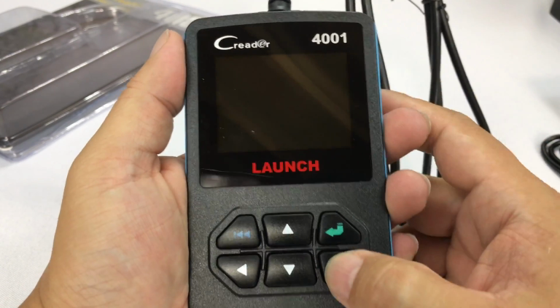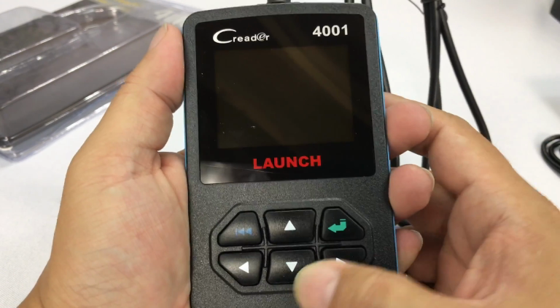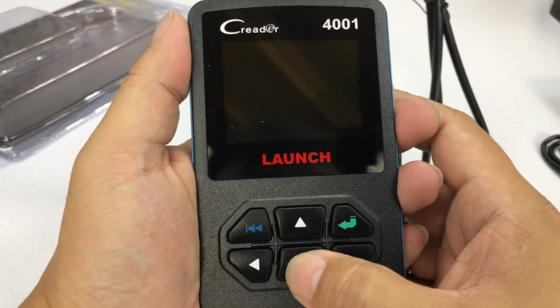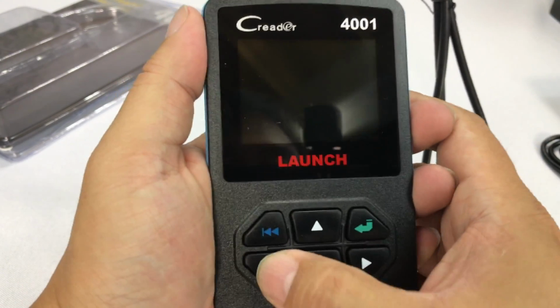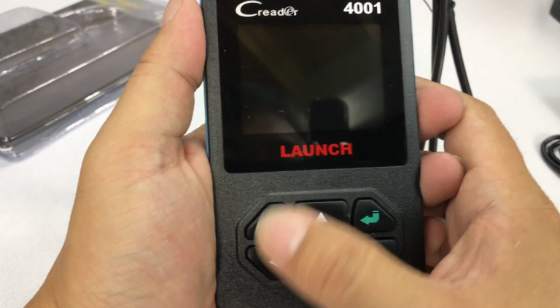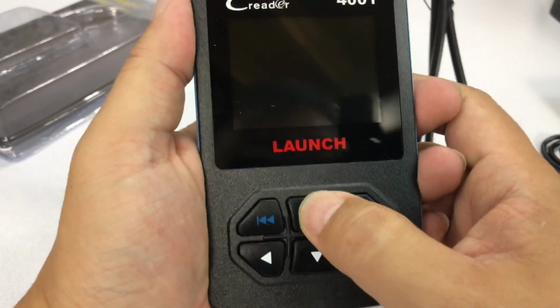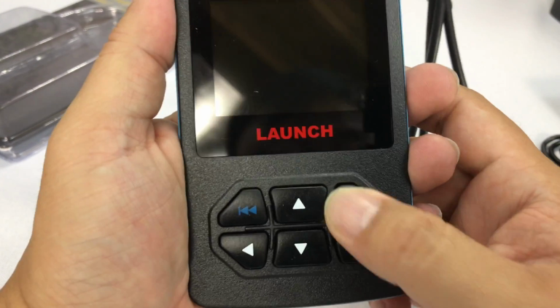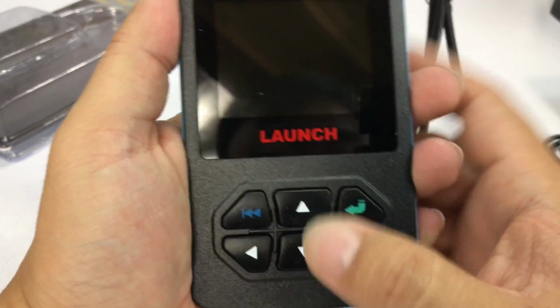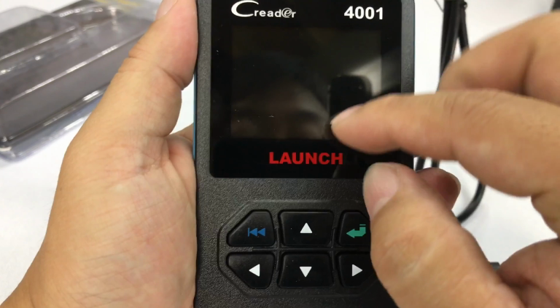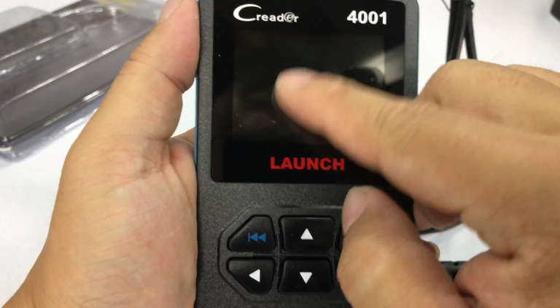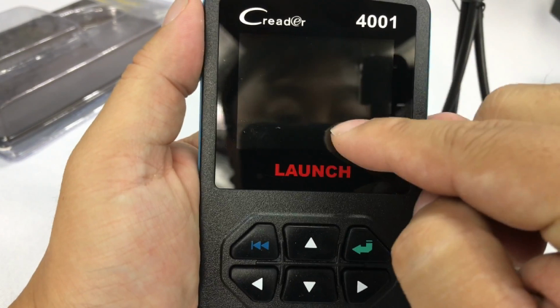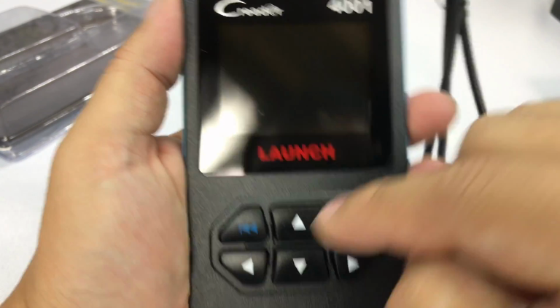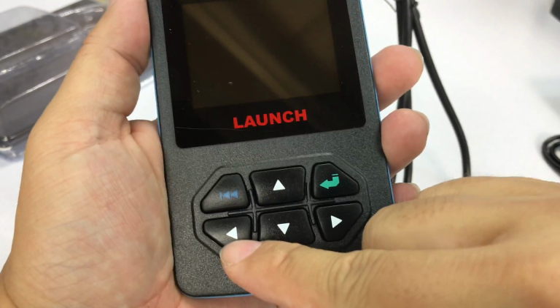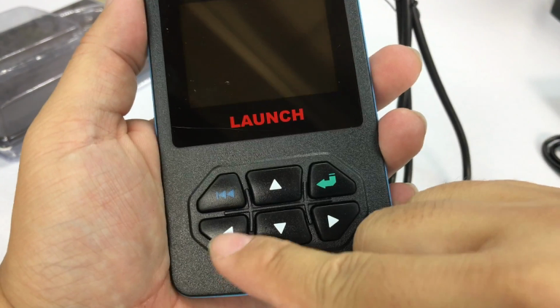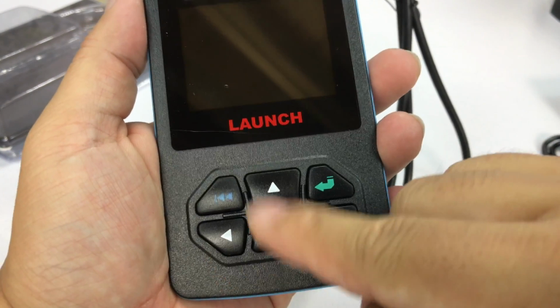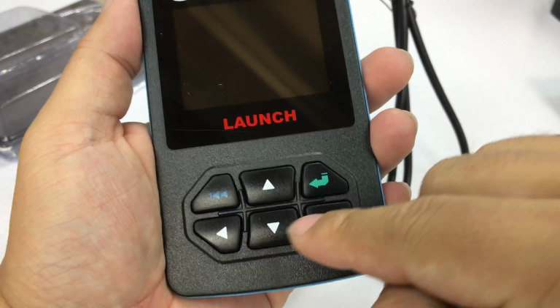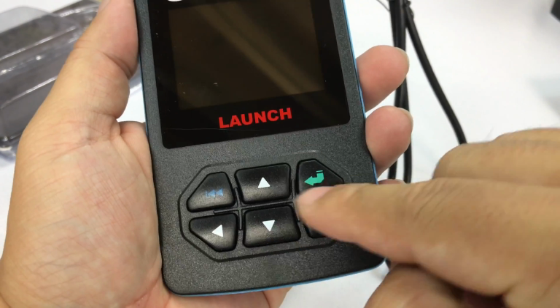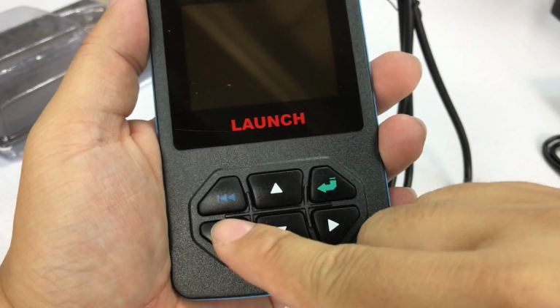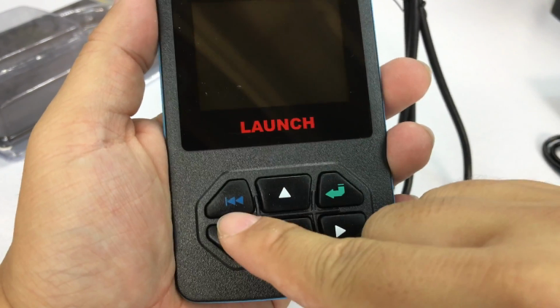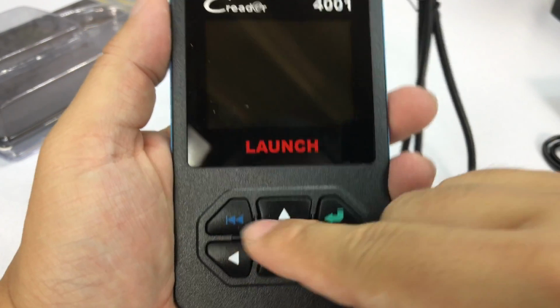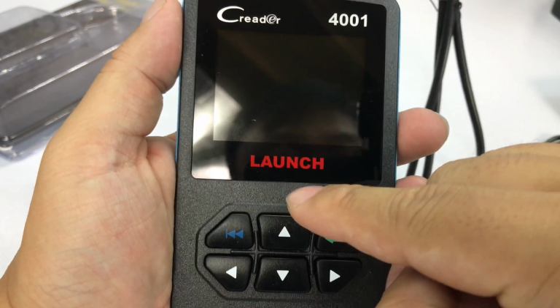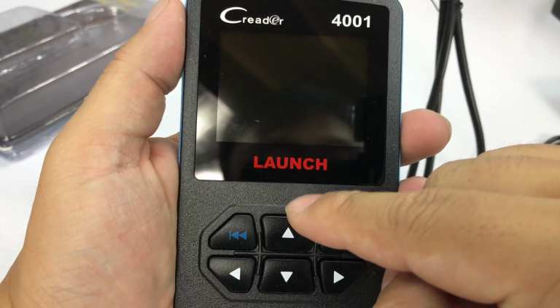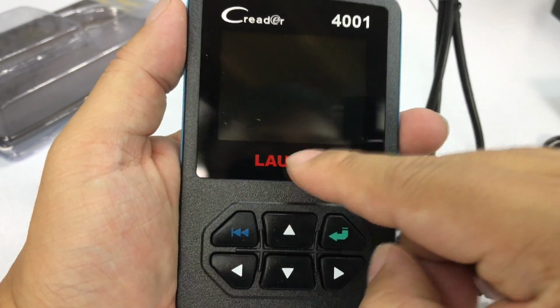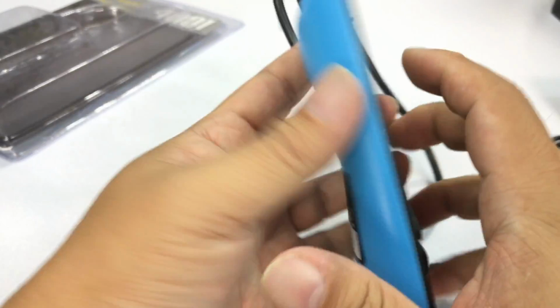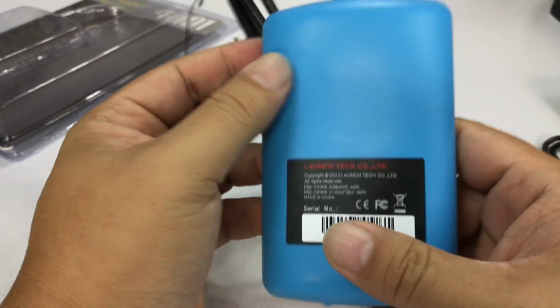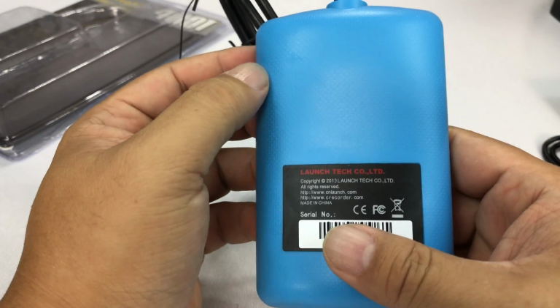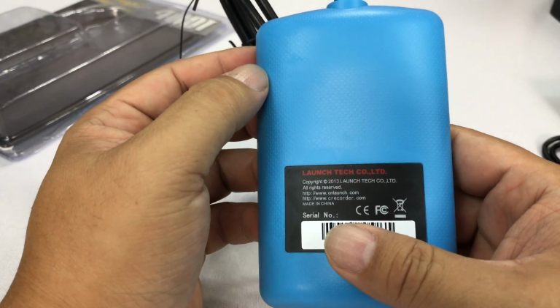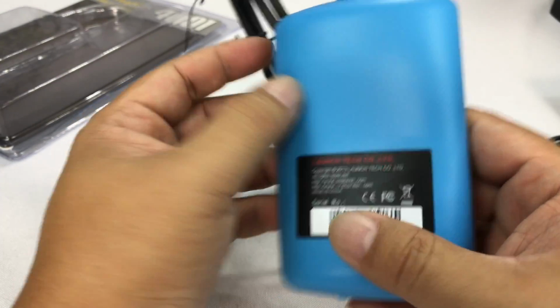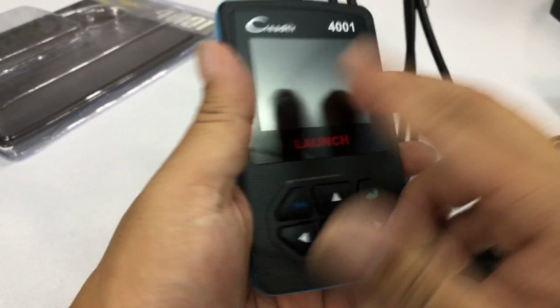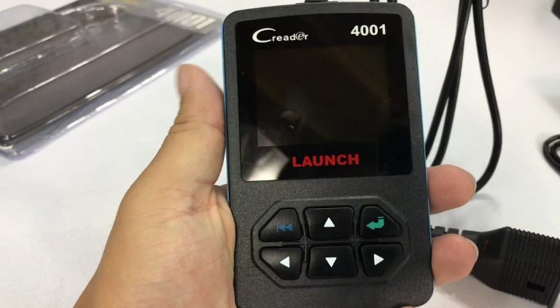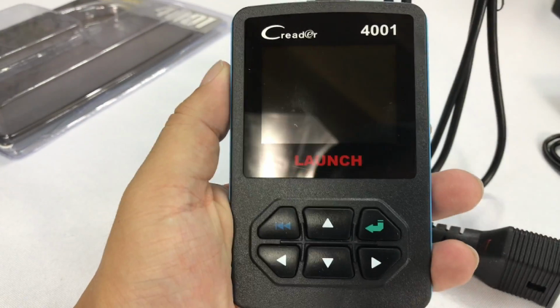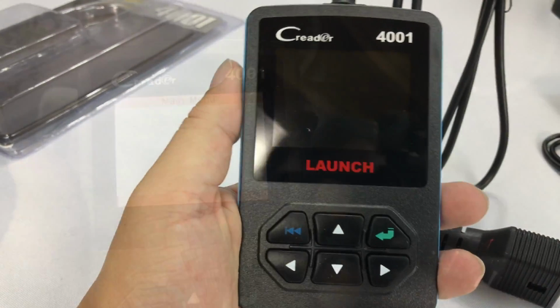So now what we have to do — lots of buttons, looks like a pretty big screen here. Navigation buttons, enter, back. Let's plug this sucker in and see what we can see on the car.